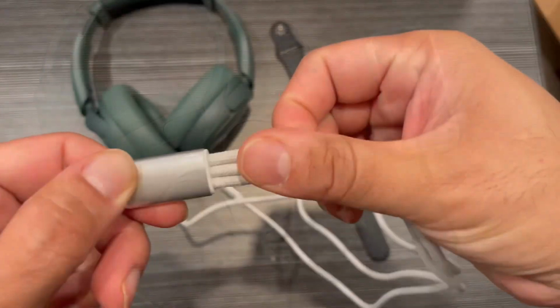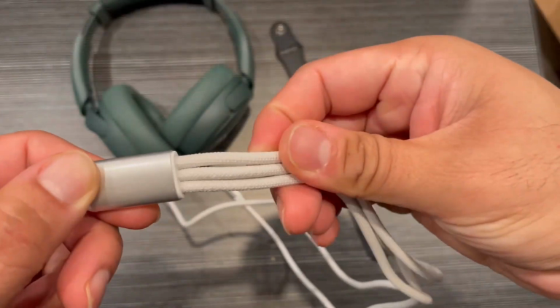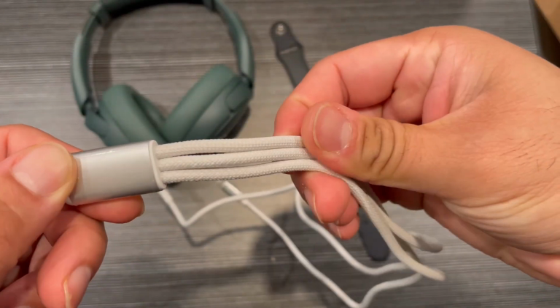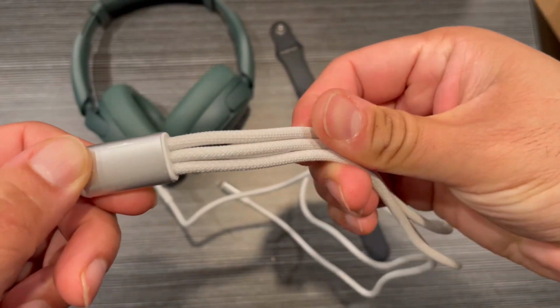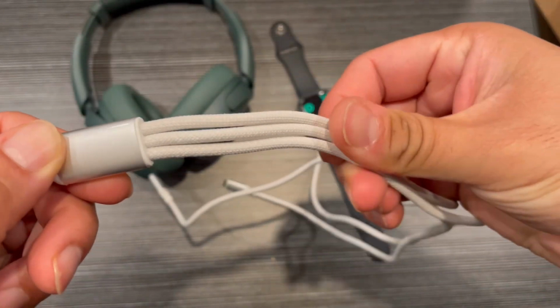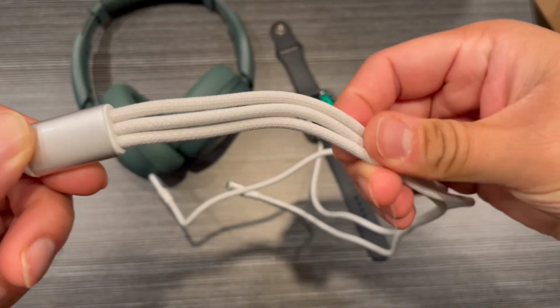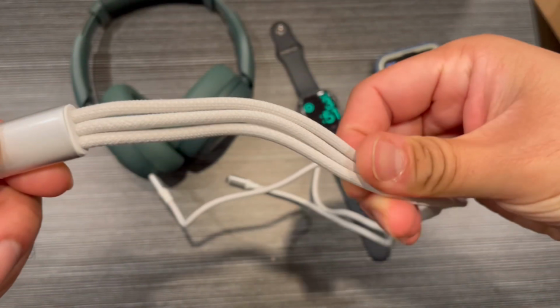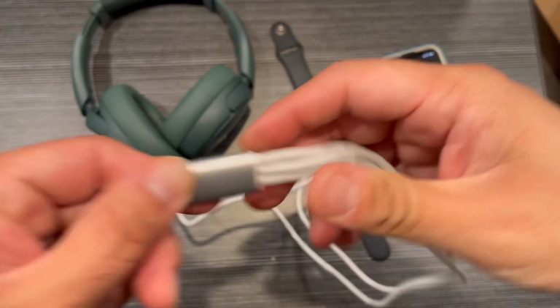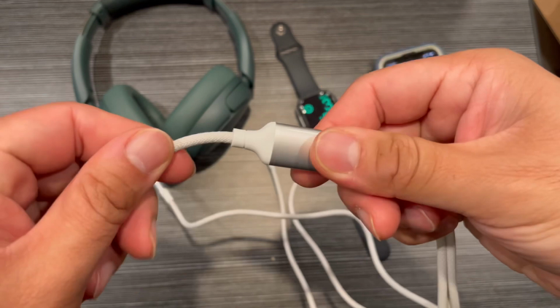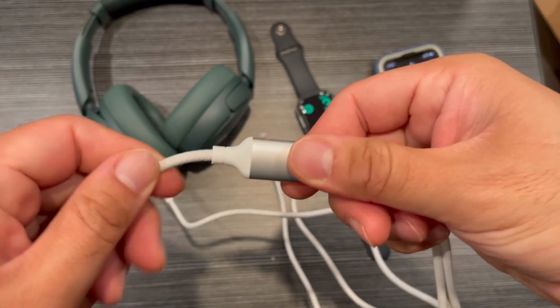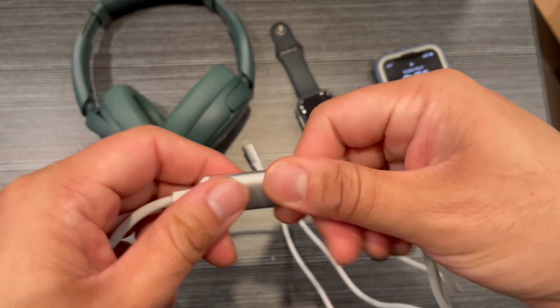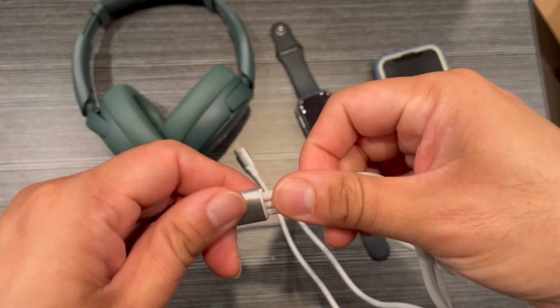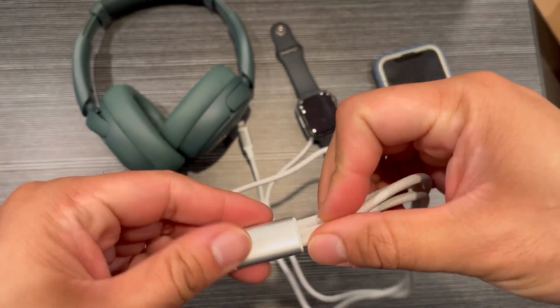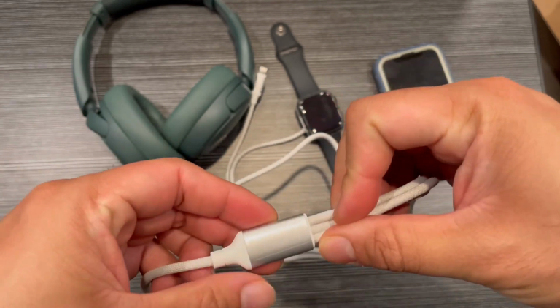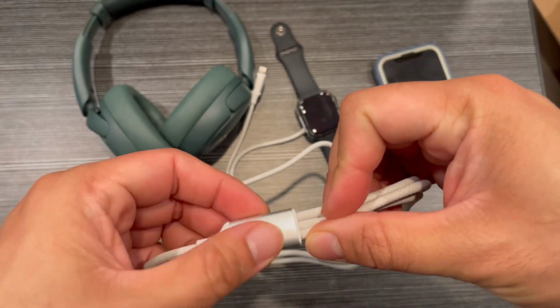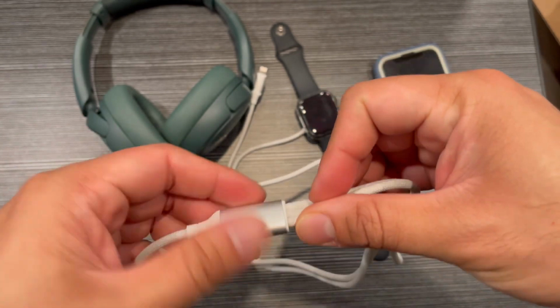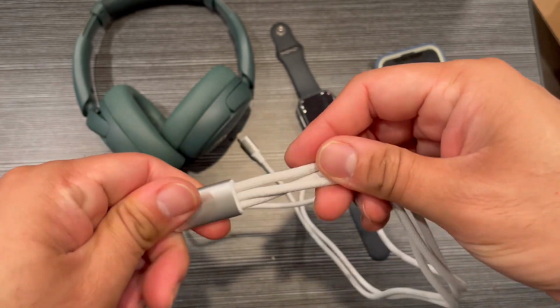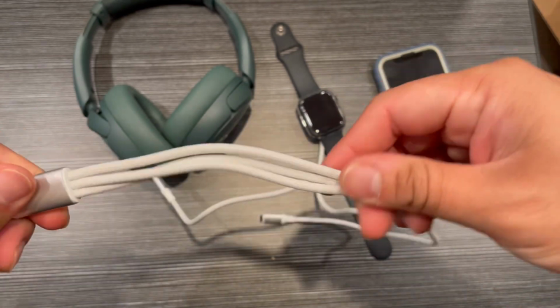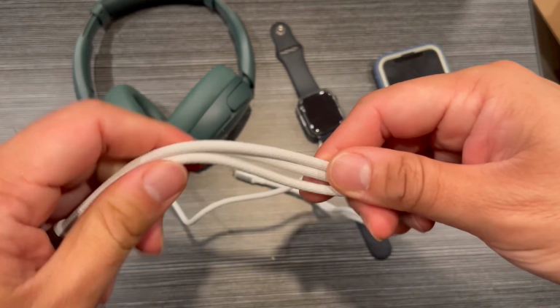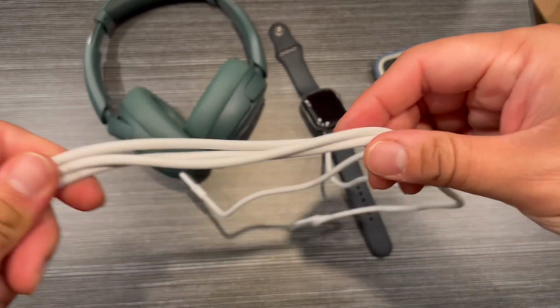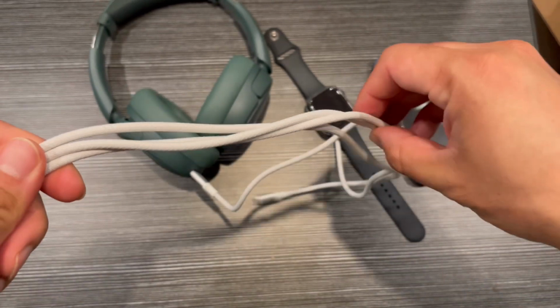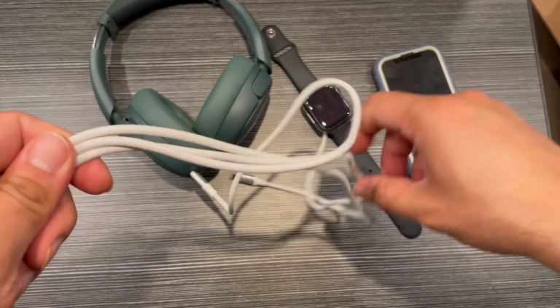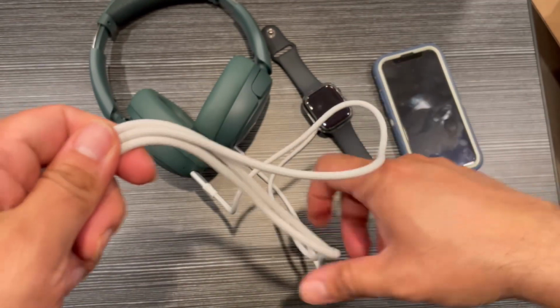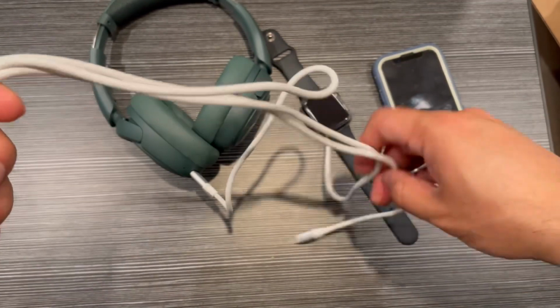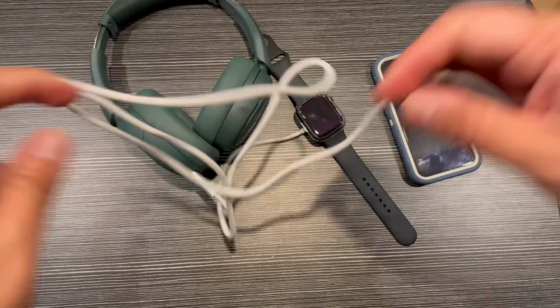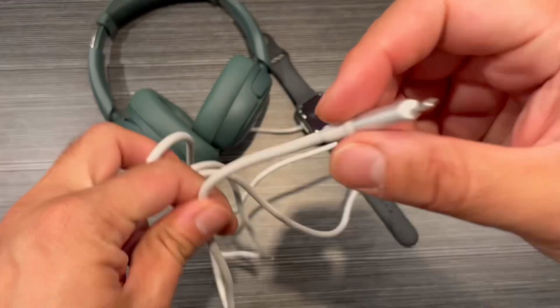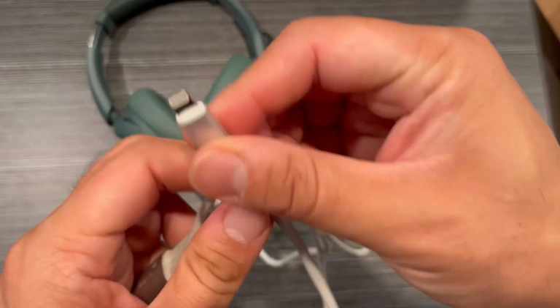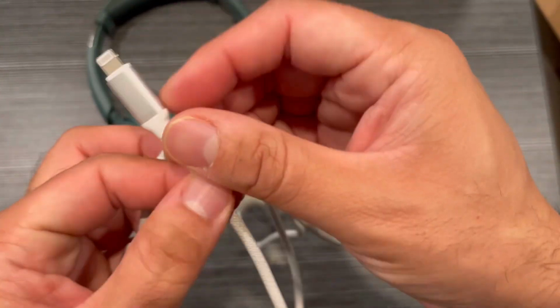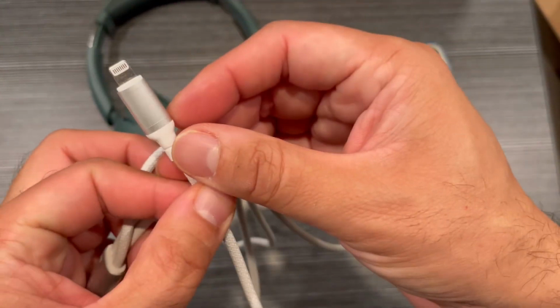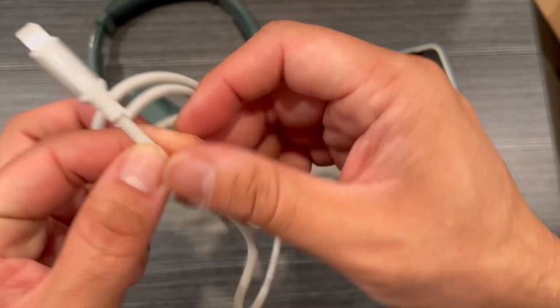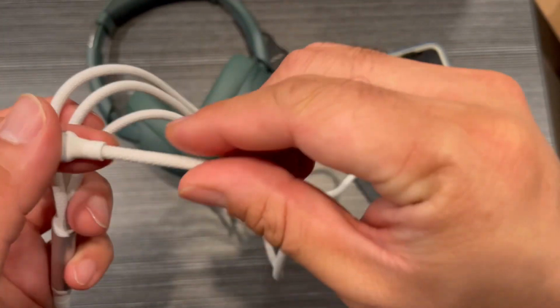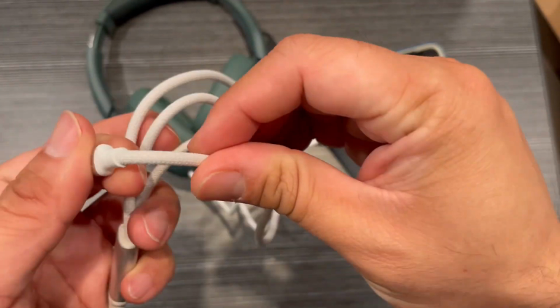You can see the thickness of the cable here — the build quality is all good. It's very much space-saving and a great multiple-device travel companion.